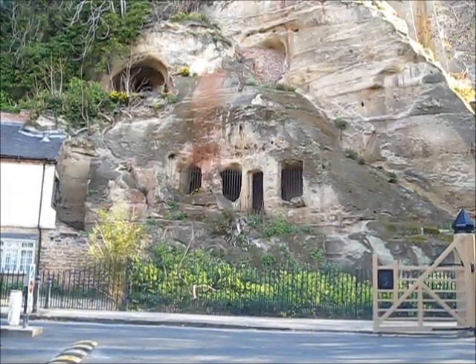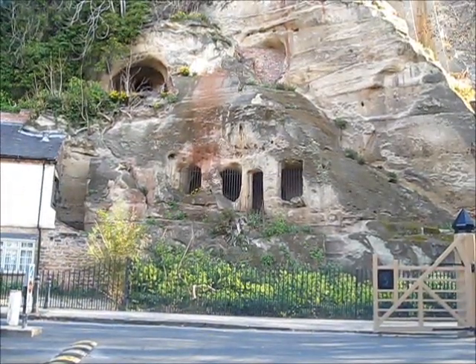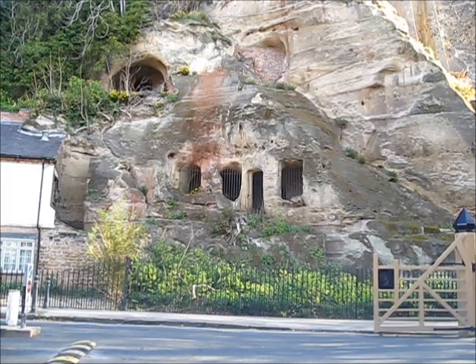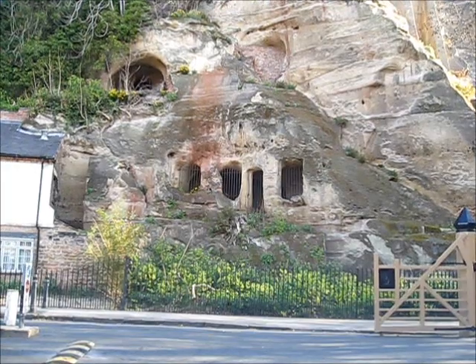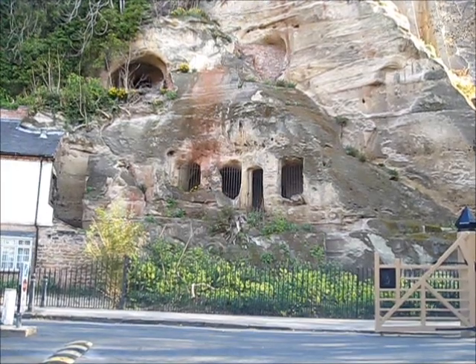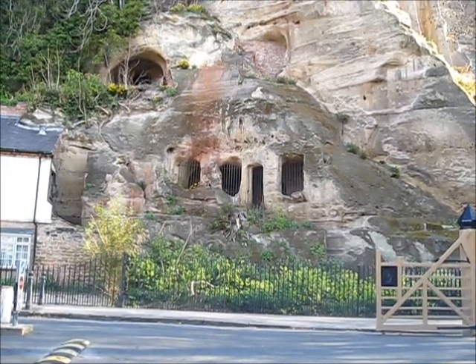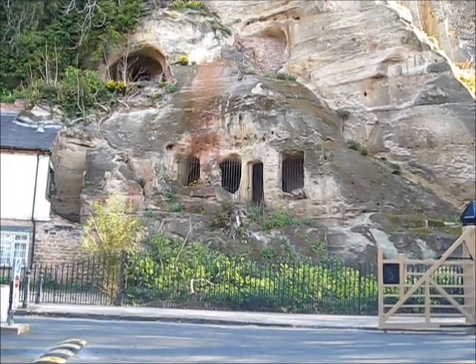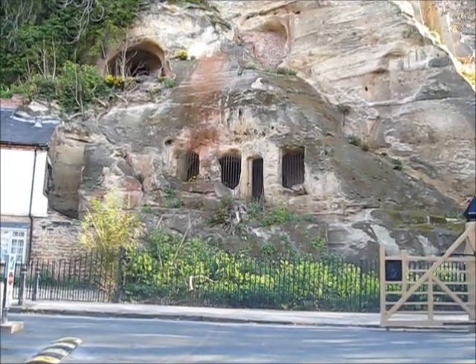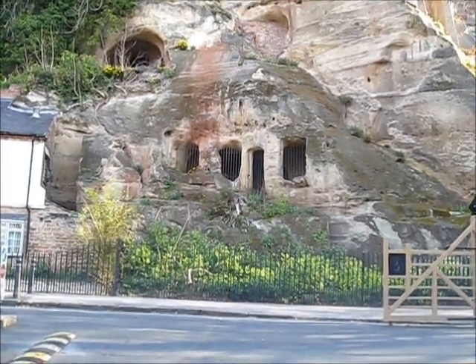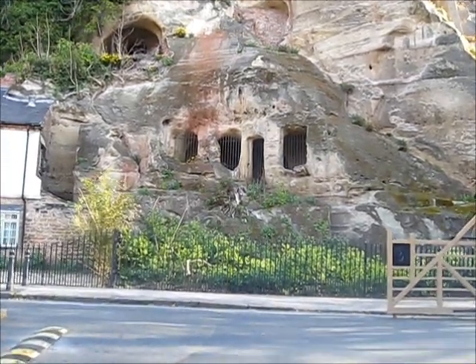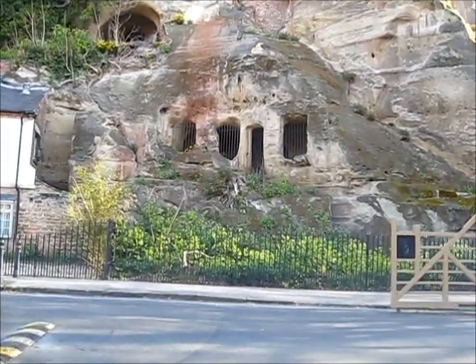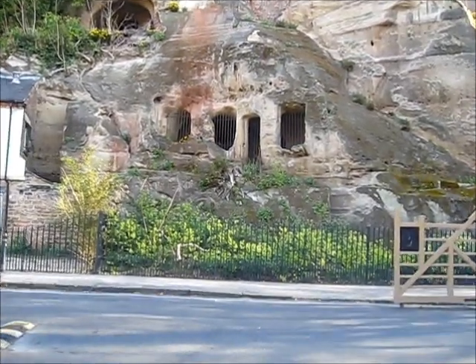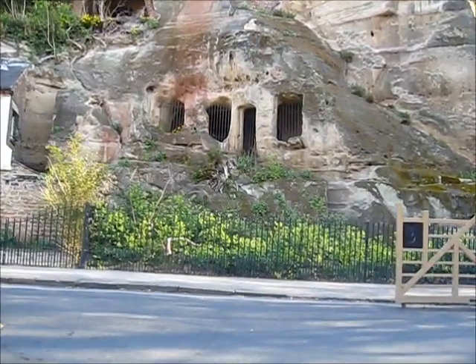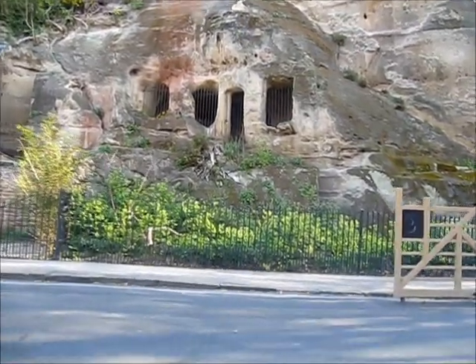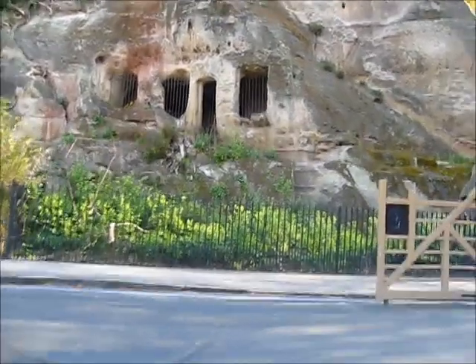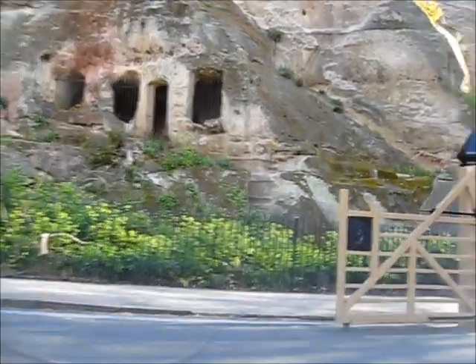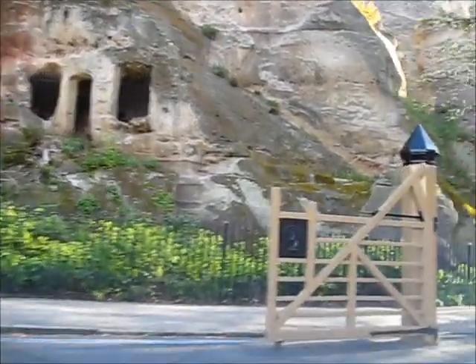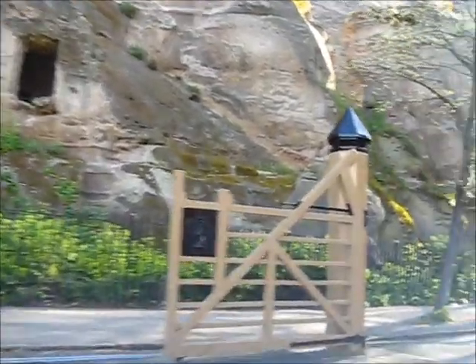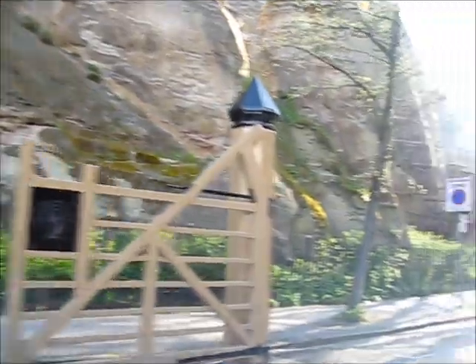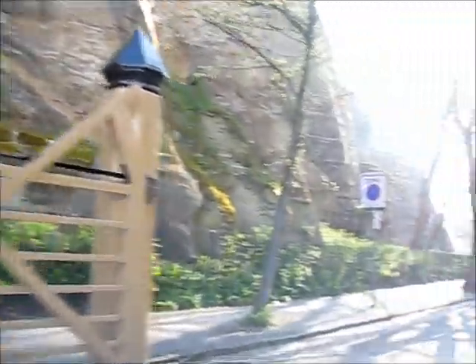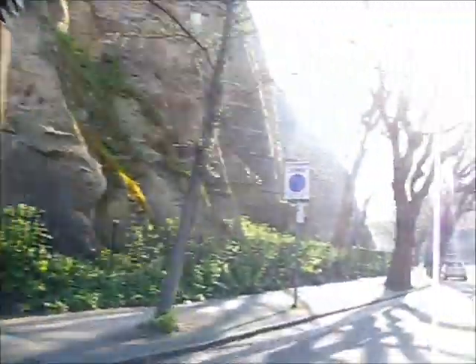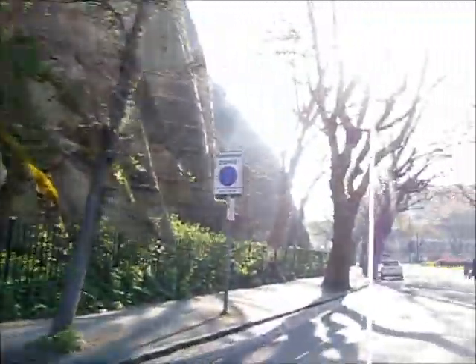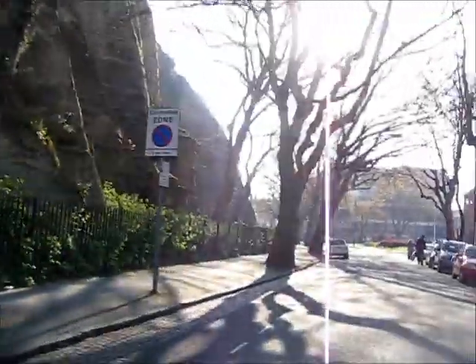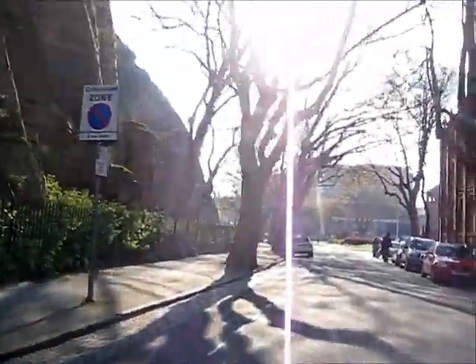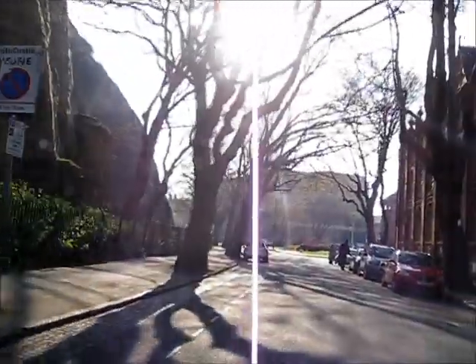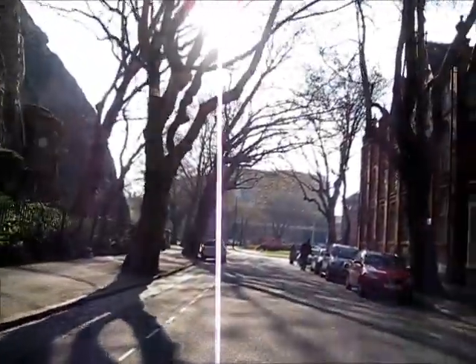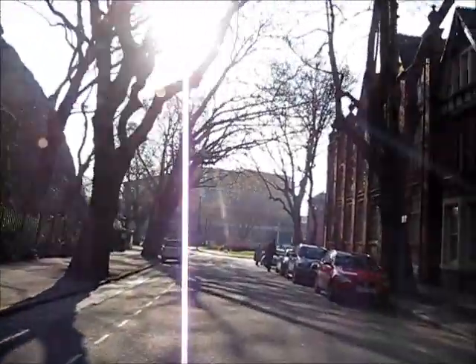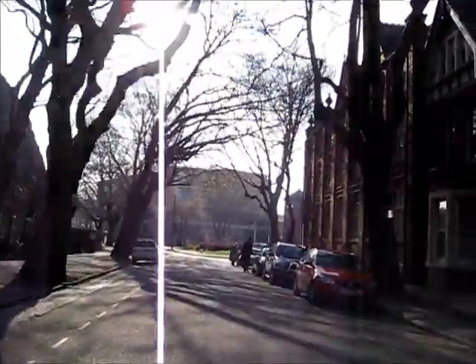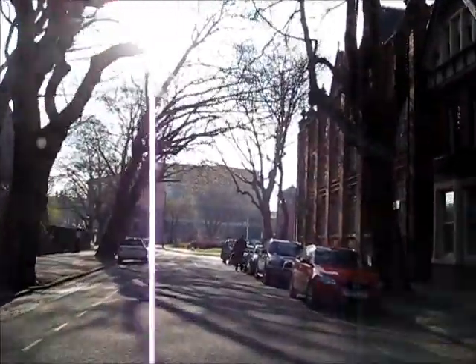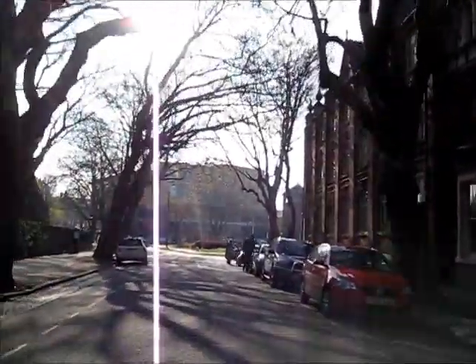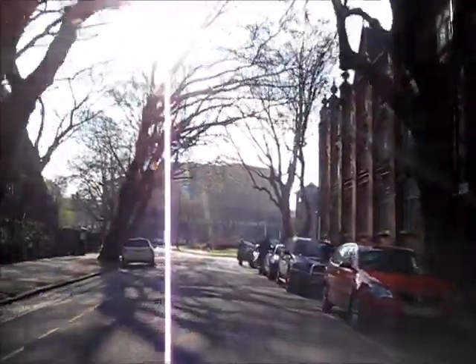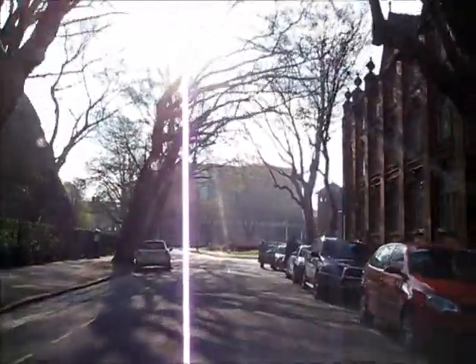Hello, and welcome to Nottingham. The tour begins at the caves of Castle Rock.